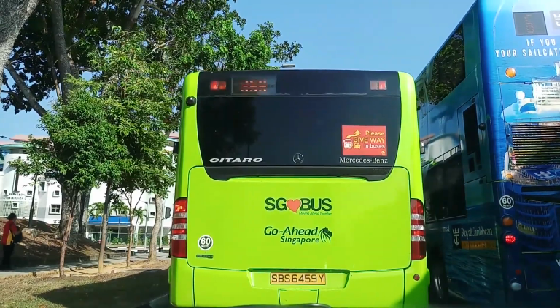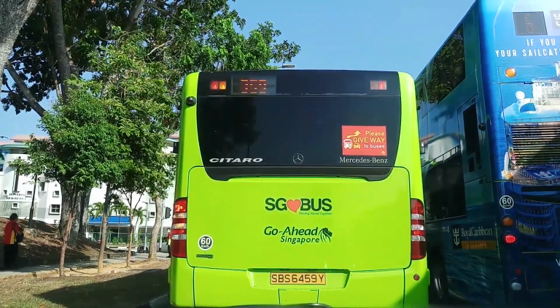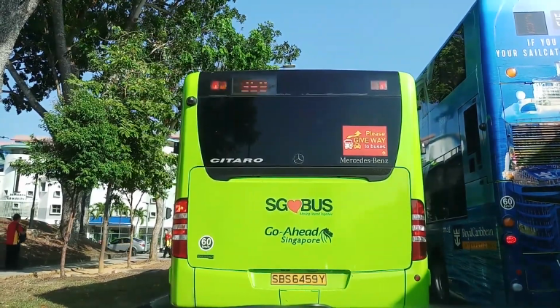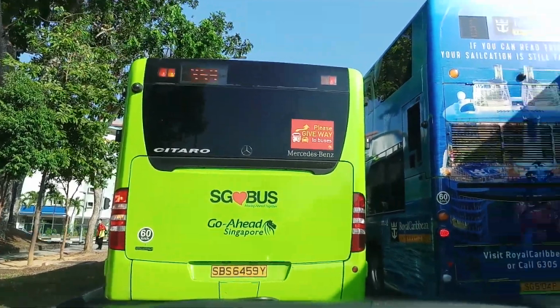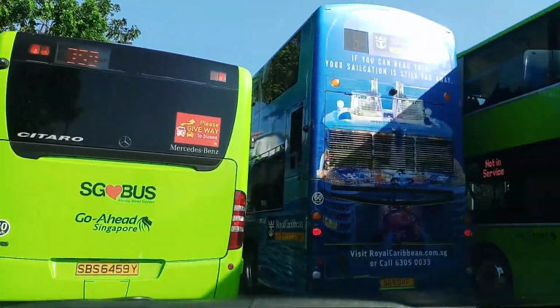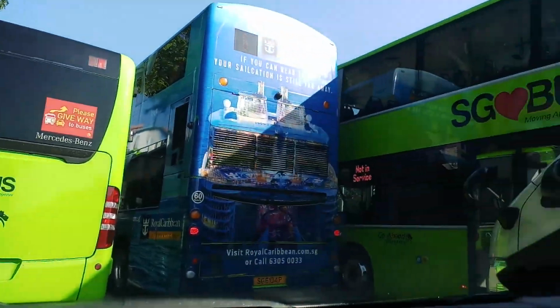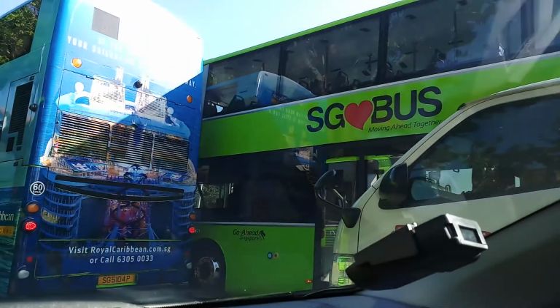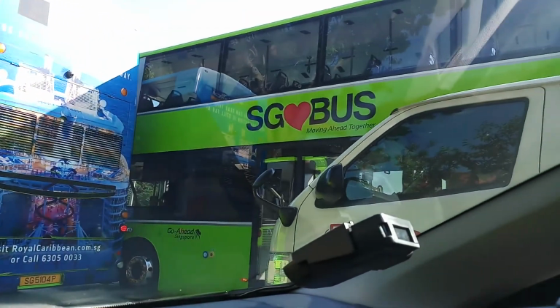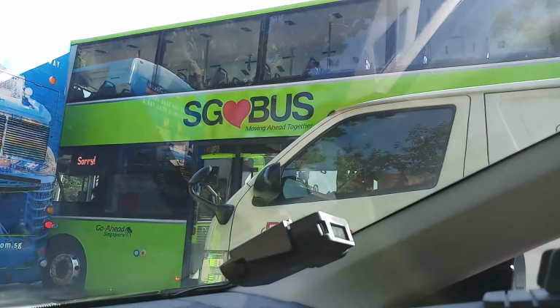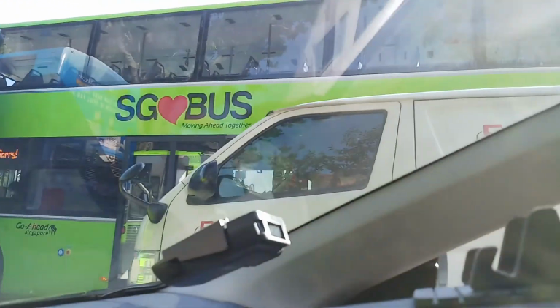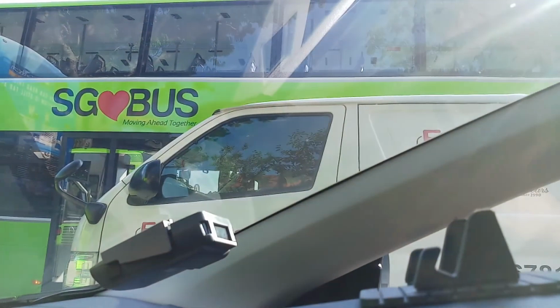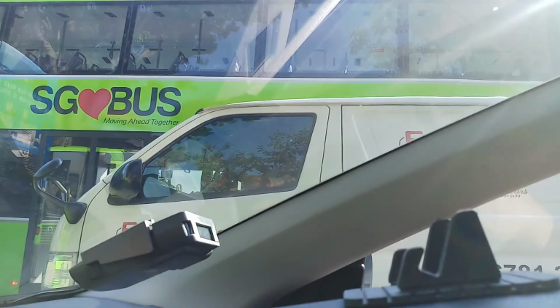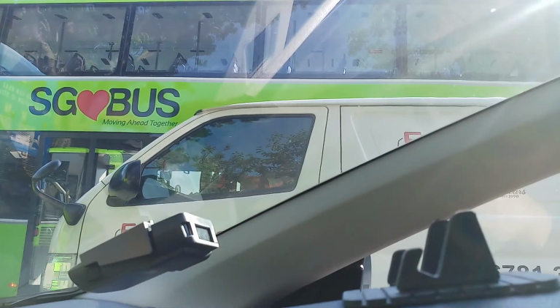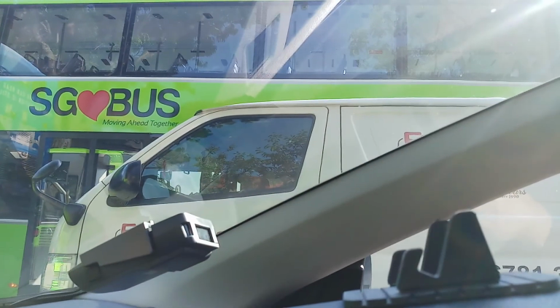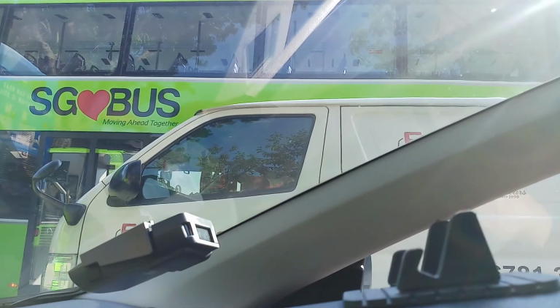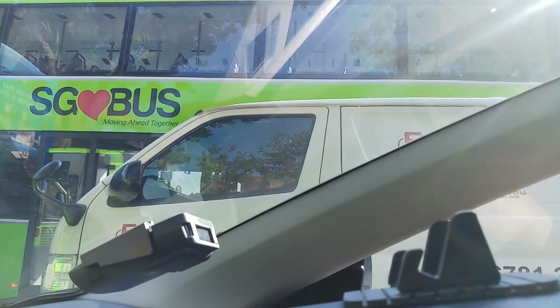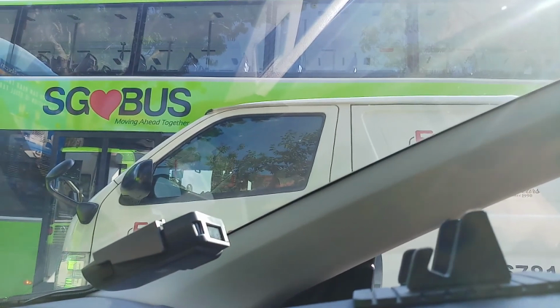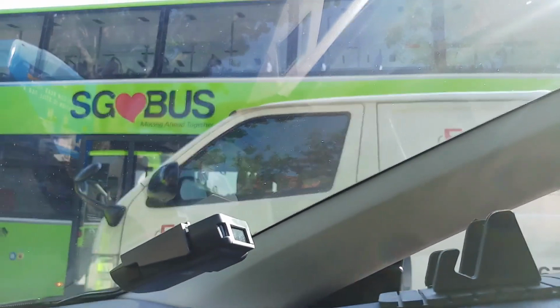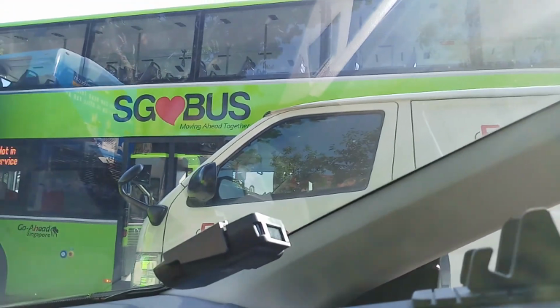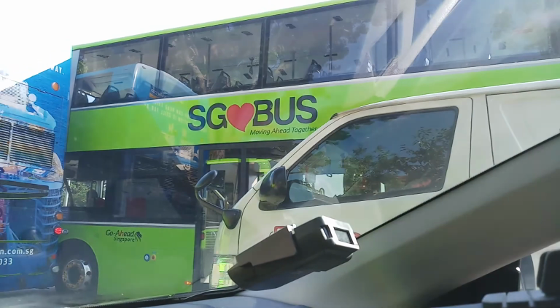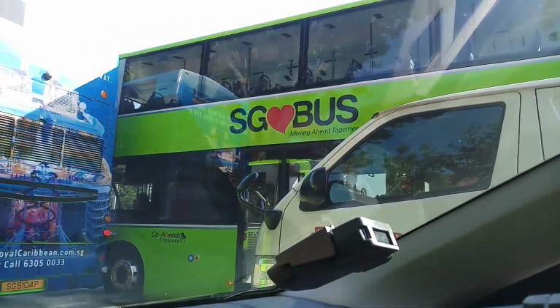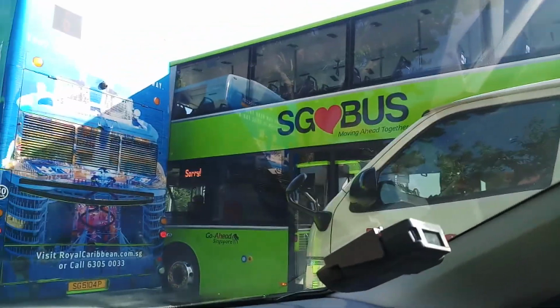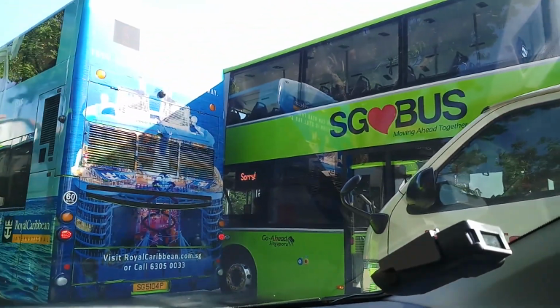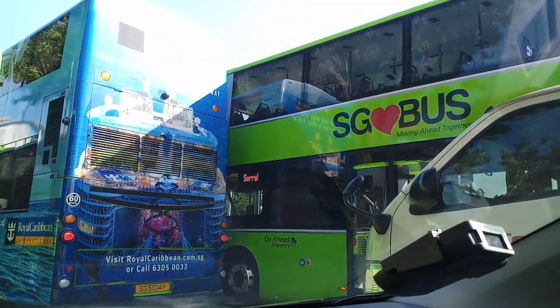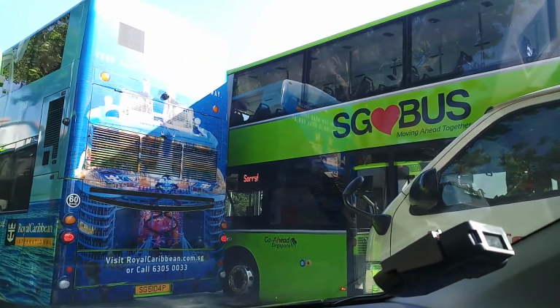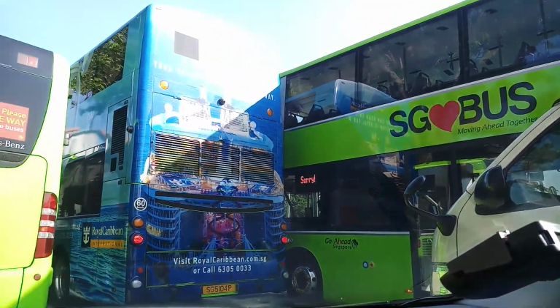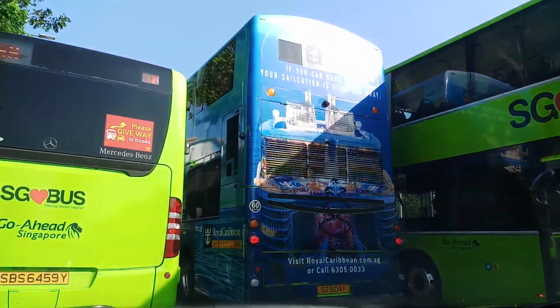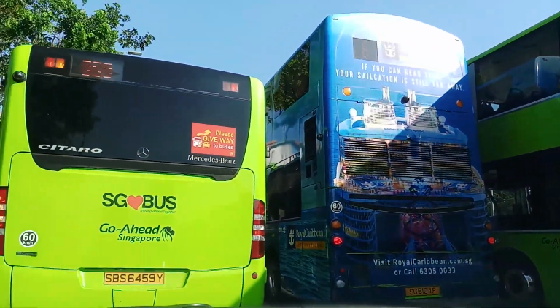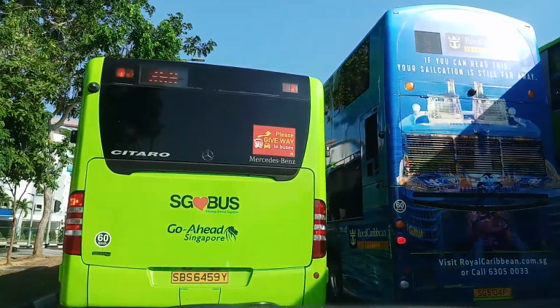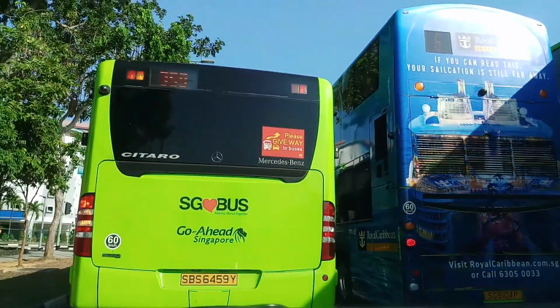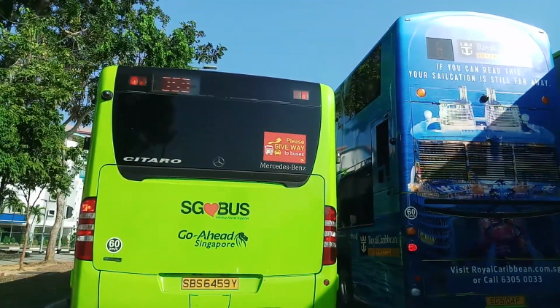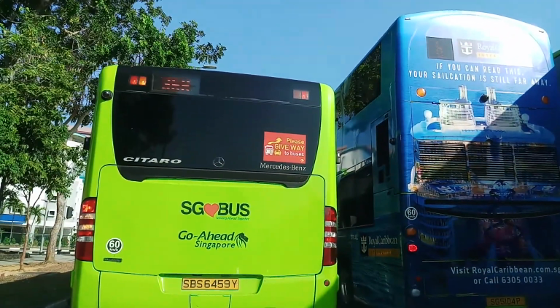Now I have buses all over. Luckily we don't have triple-decker buses — we only have double-deckers. And I am in the middle of a mountain of buses.